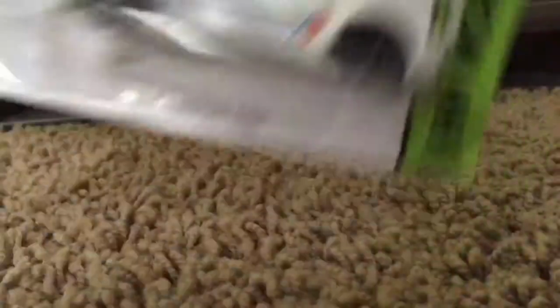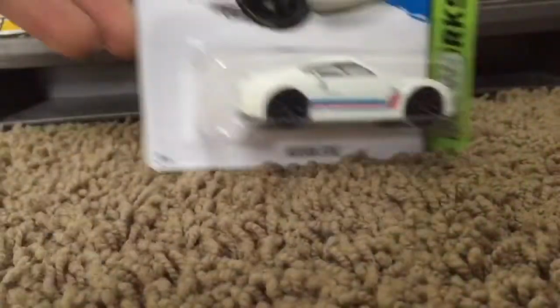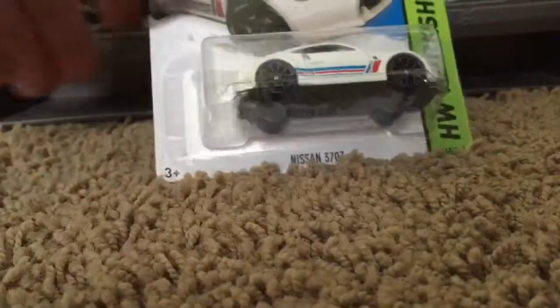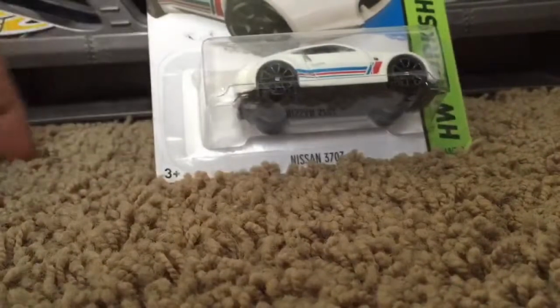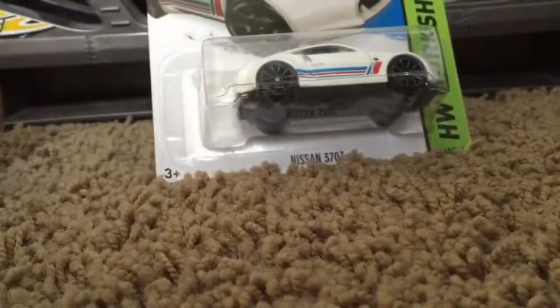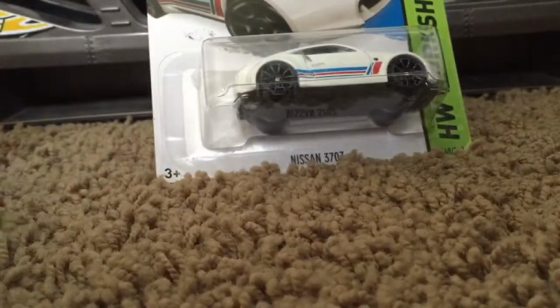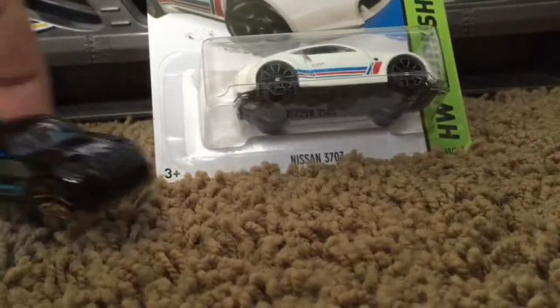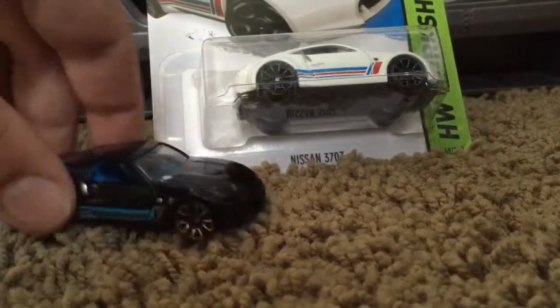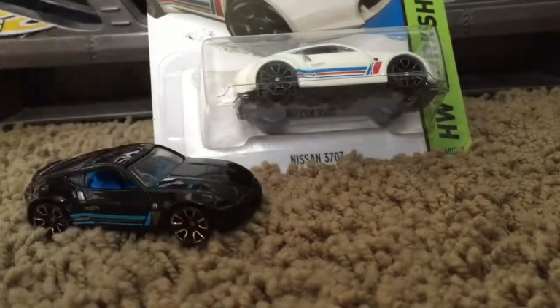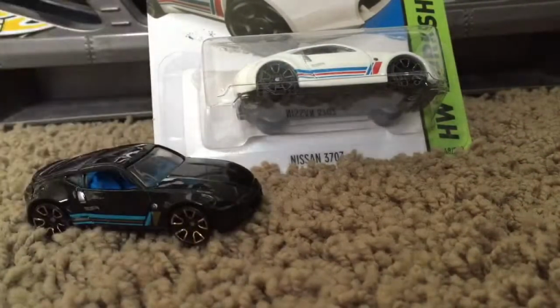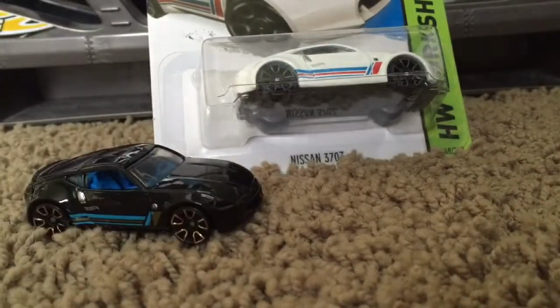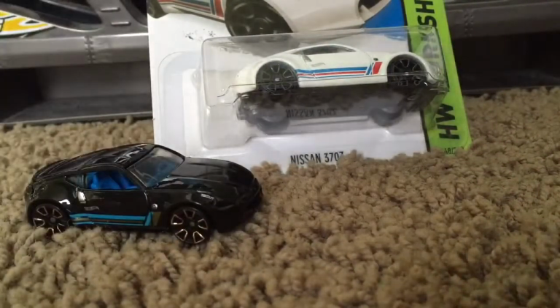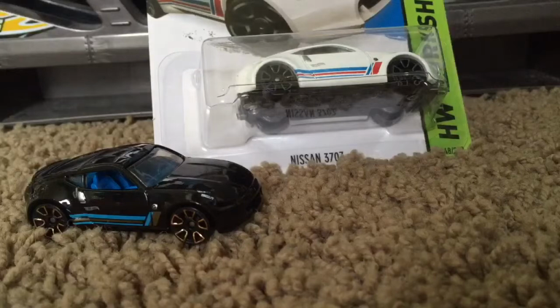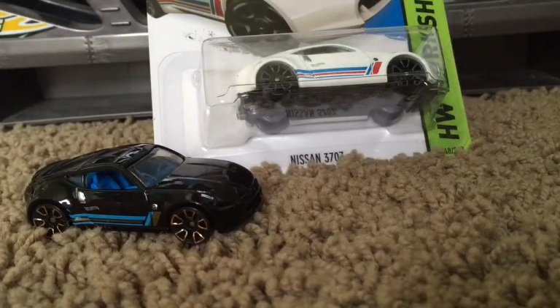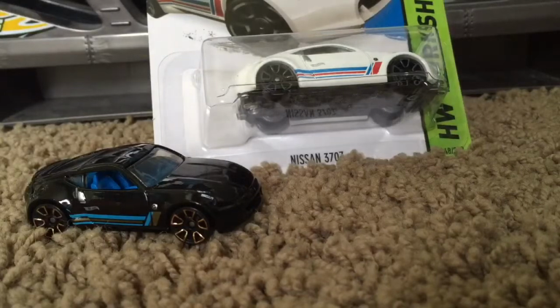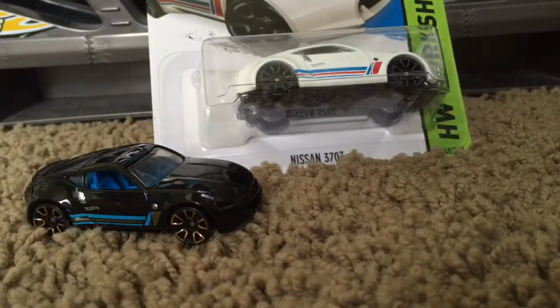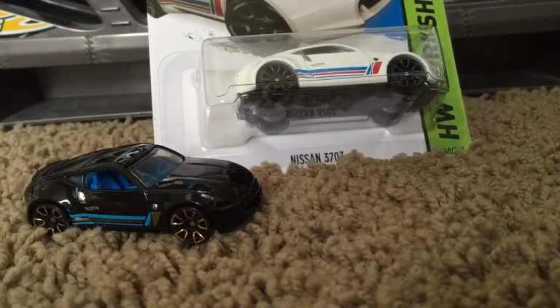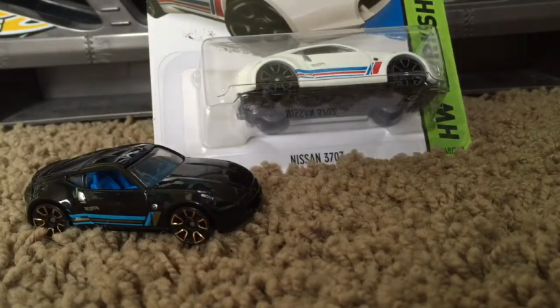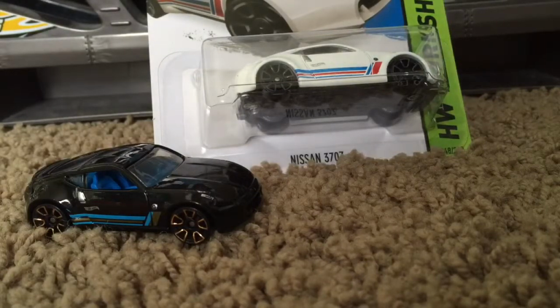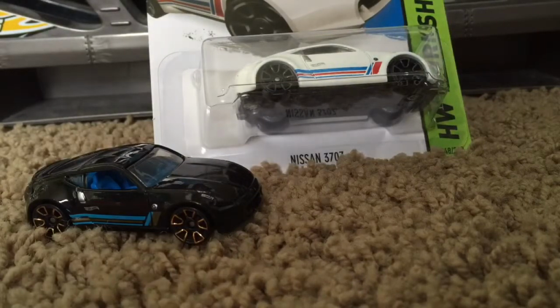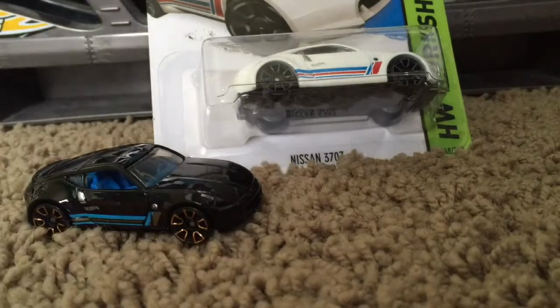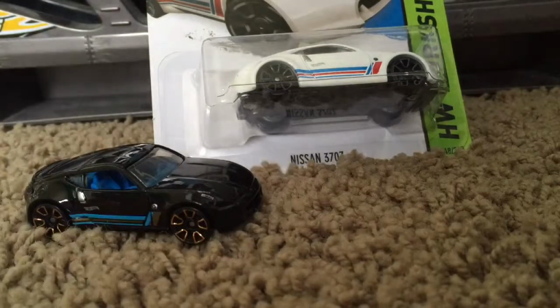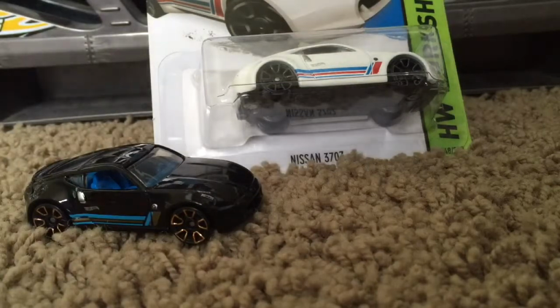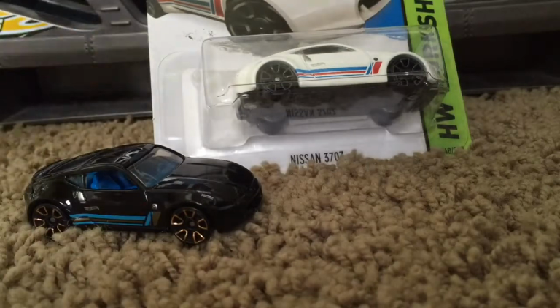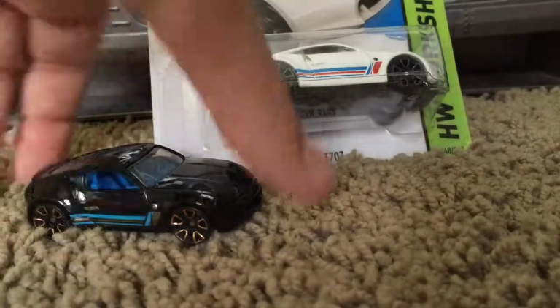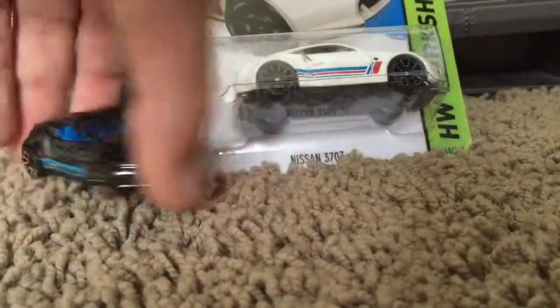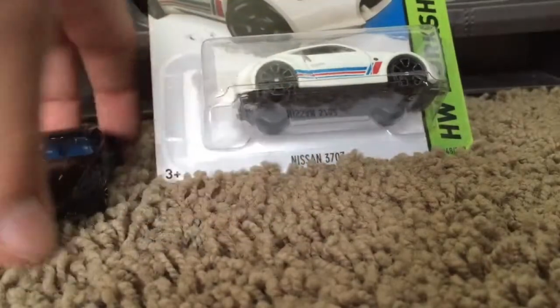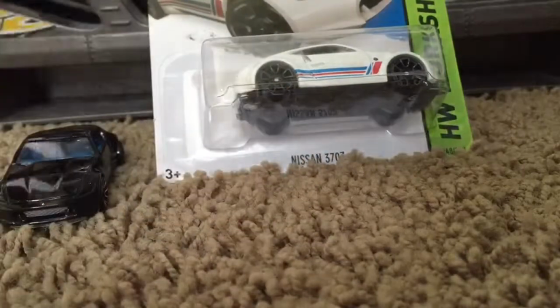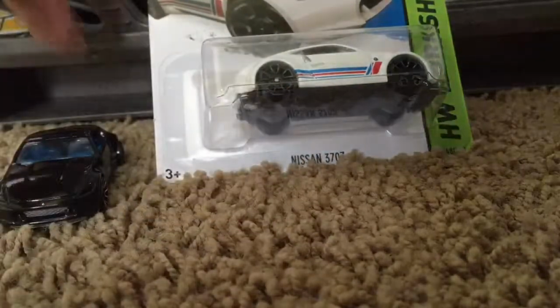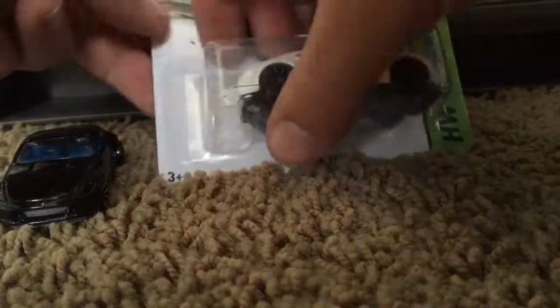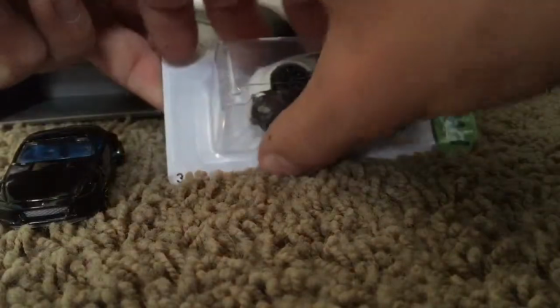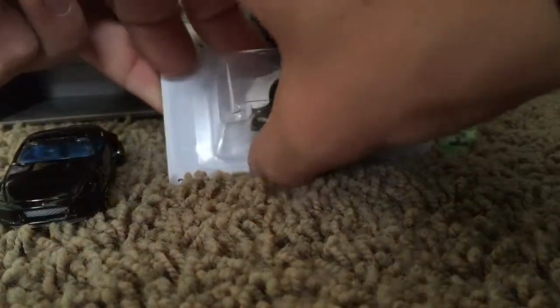Still packaged, that I found in my latest haul. We have another 370Z here for comparison. So first off, let's crack this guy open.